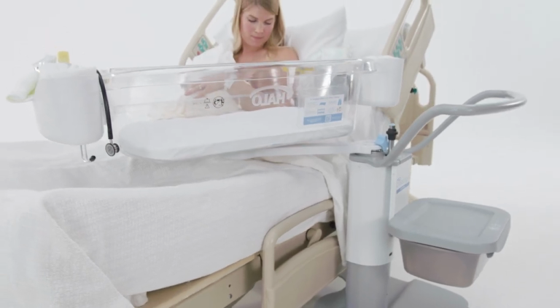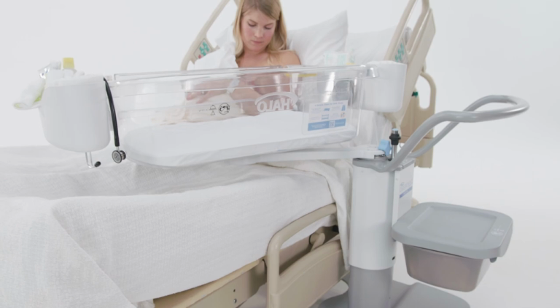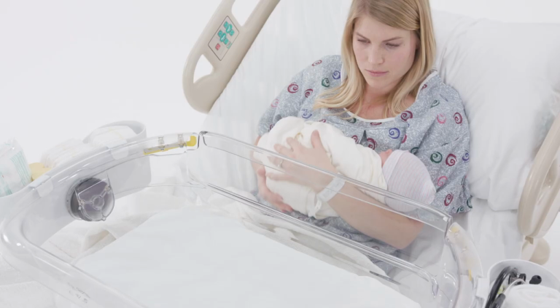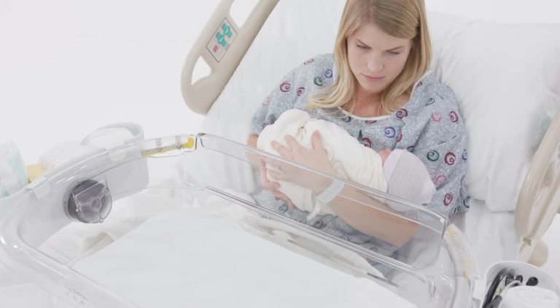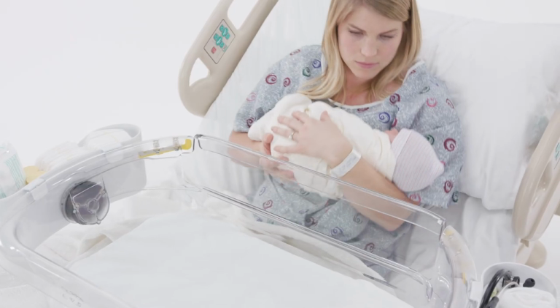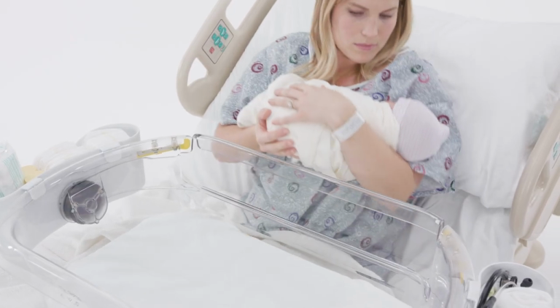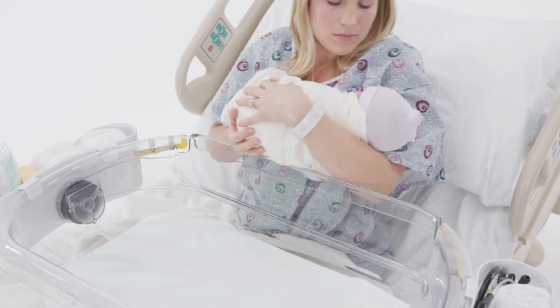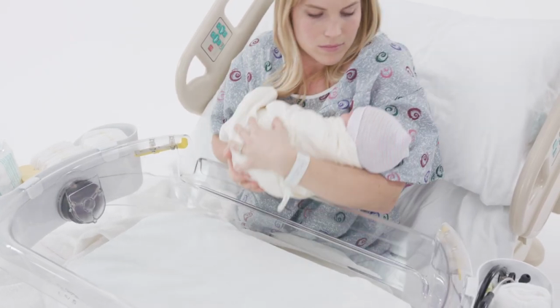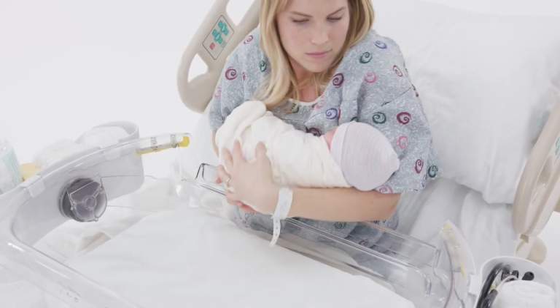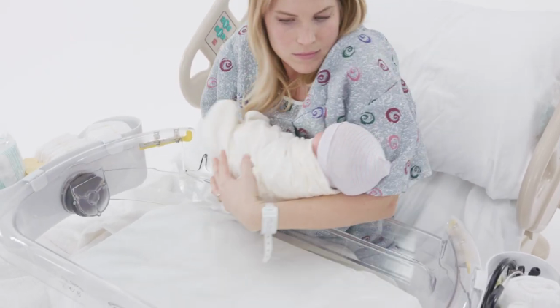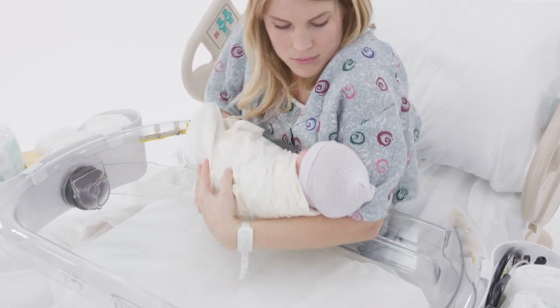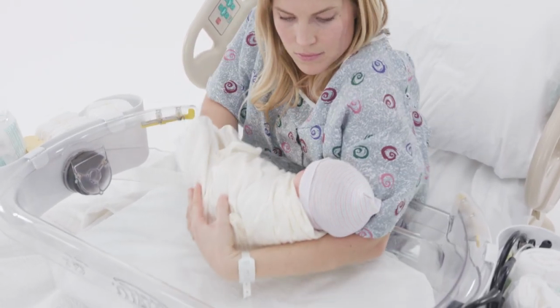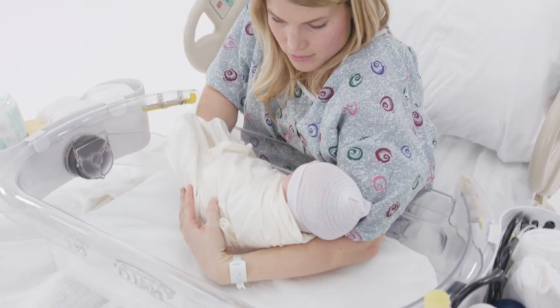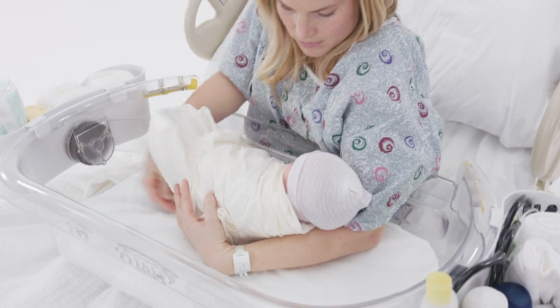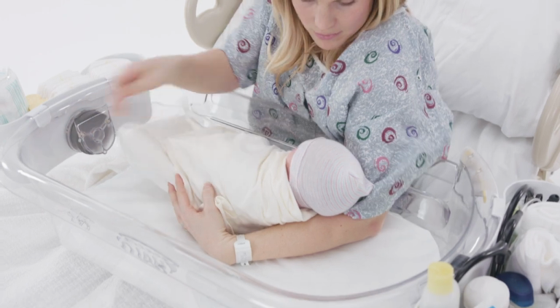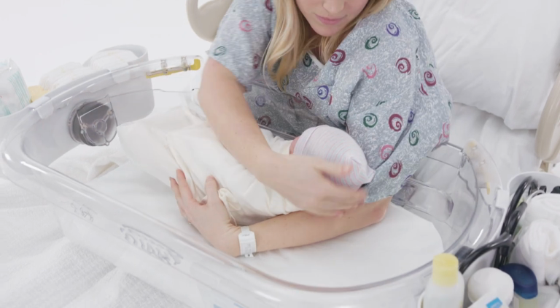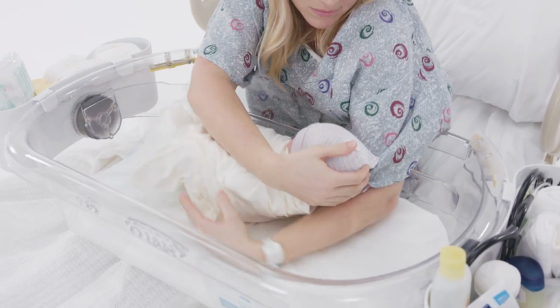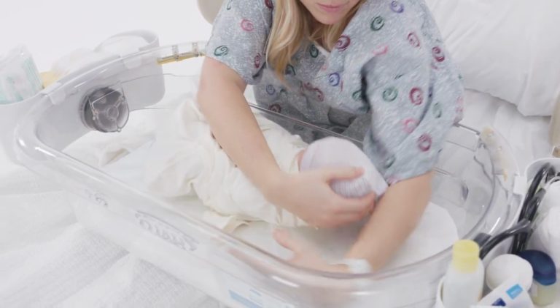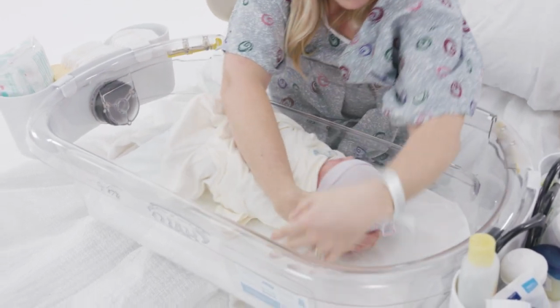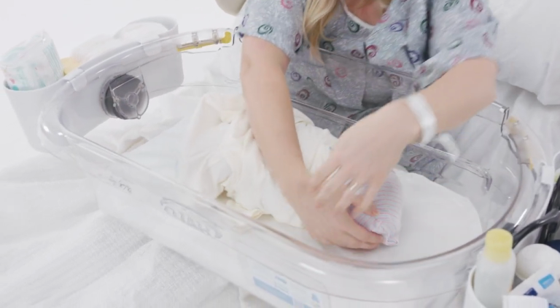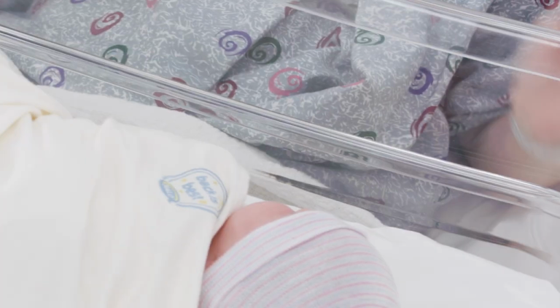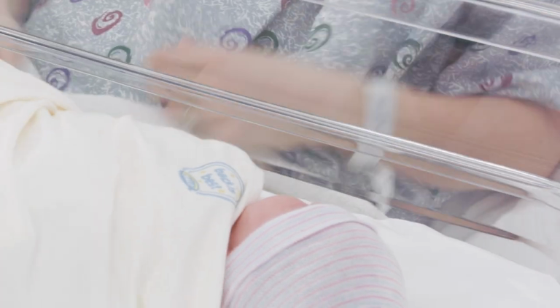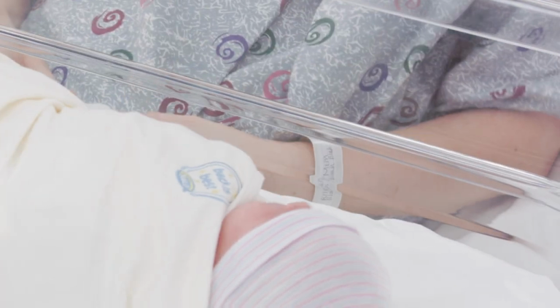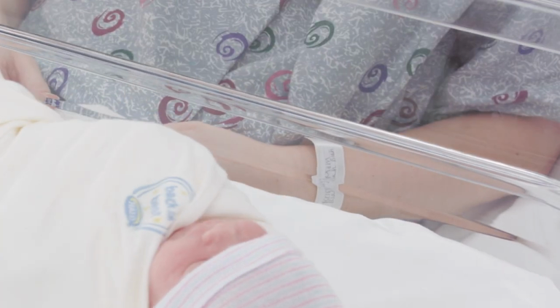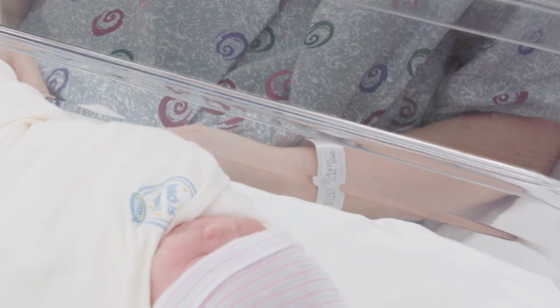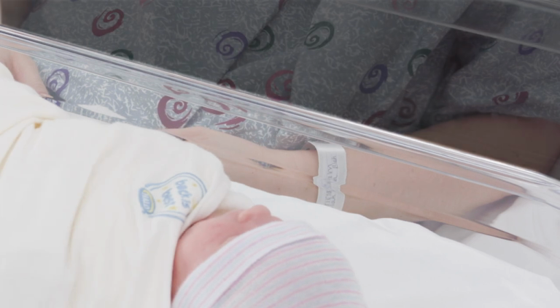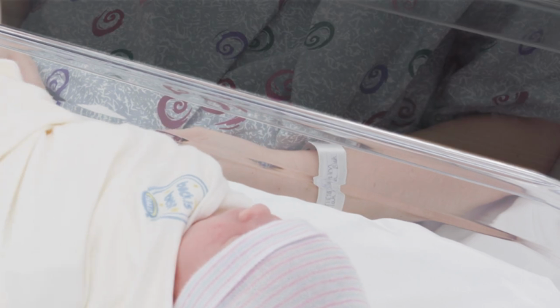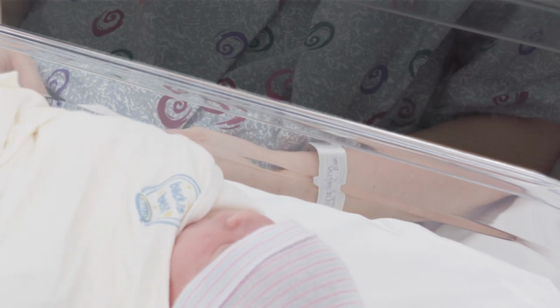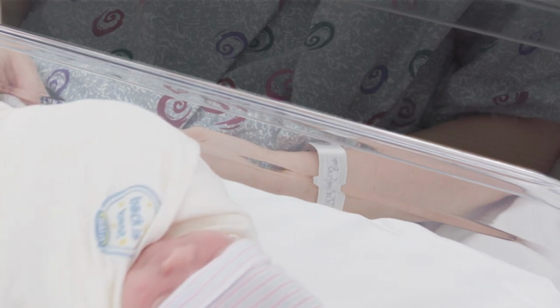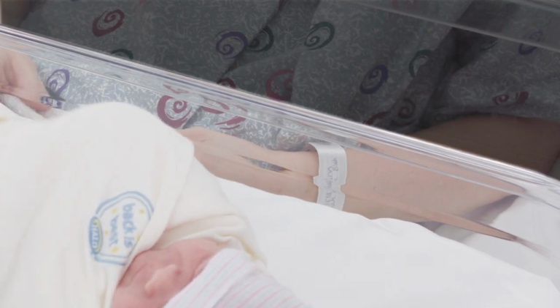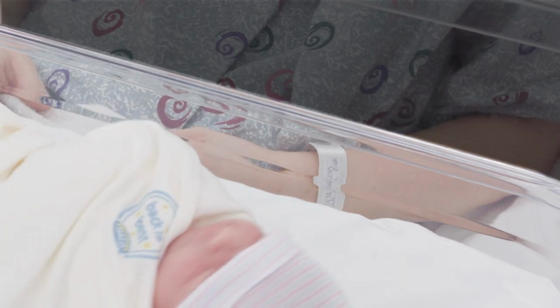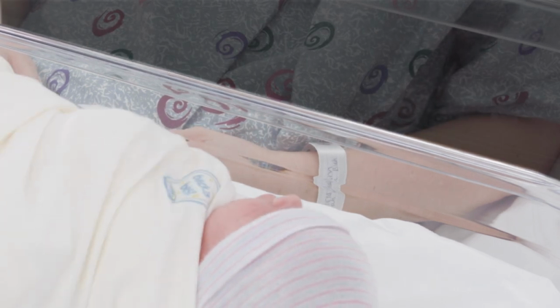Unlike any other bassinet, its front bedside wall lowers to give mother easy access to her baby and automatically returns for safe sleep. The secondary interior wall provides an additional safeguard for baby when the bedside wall is lowered.